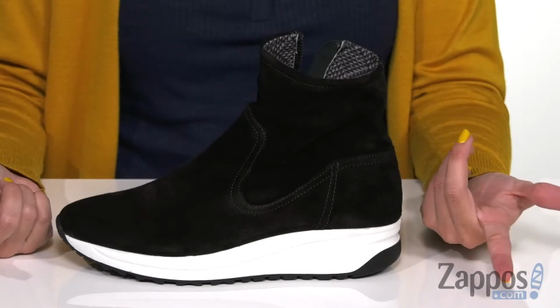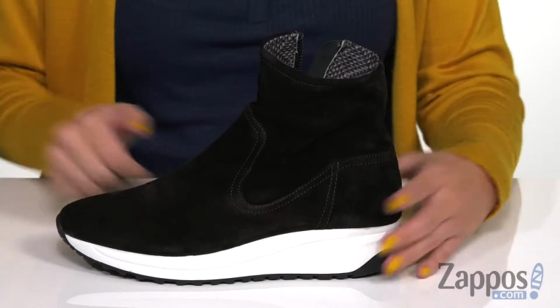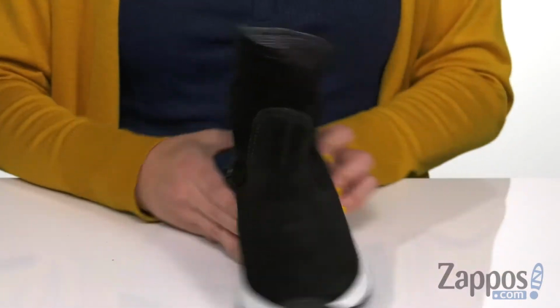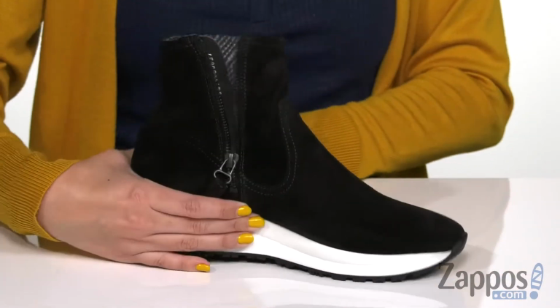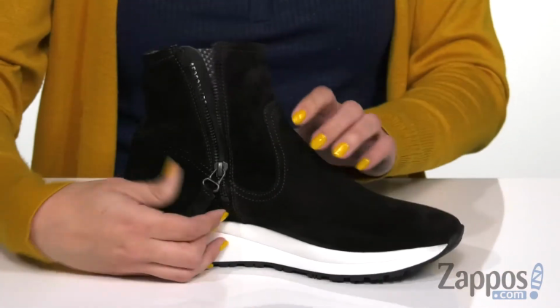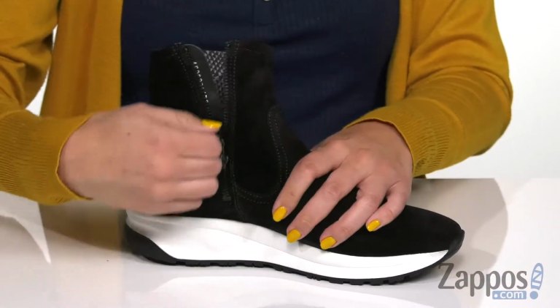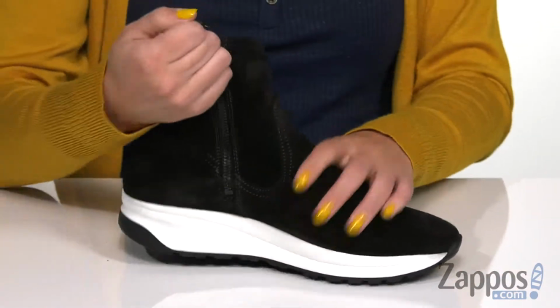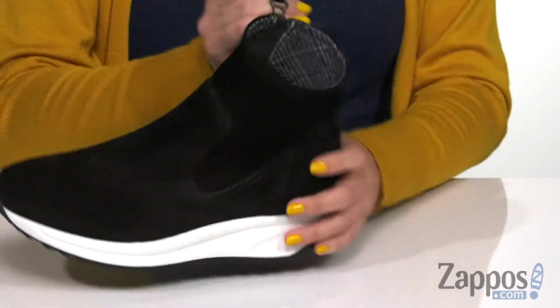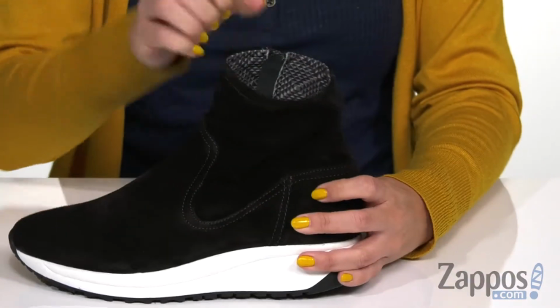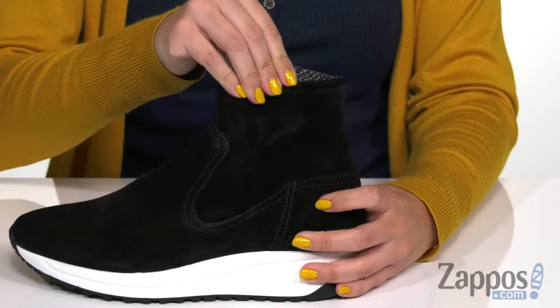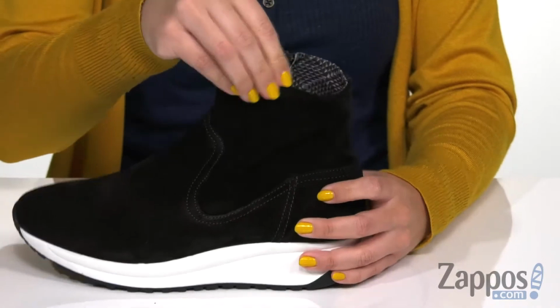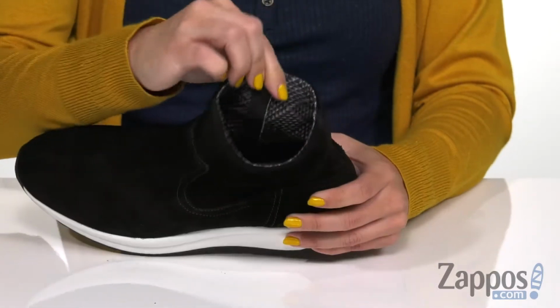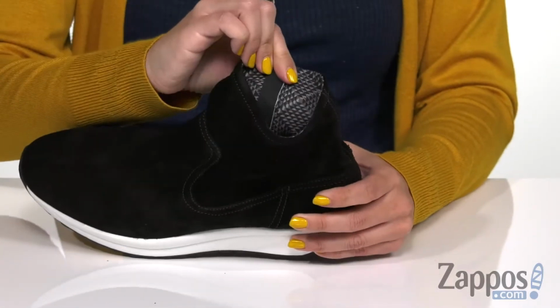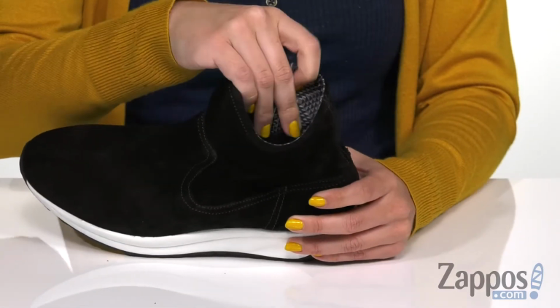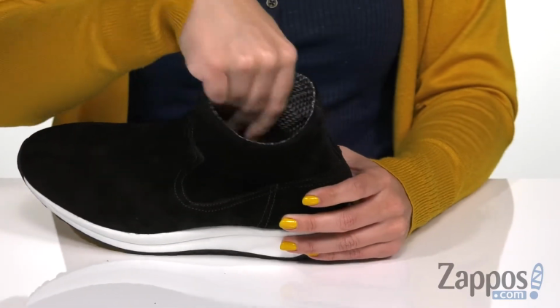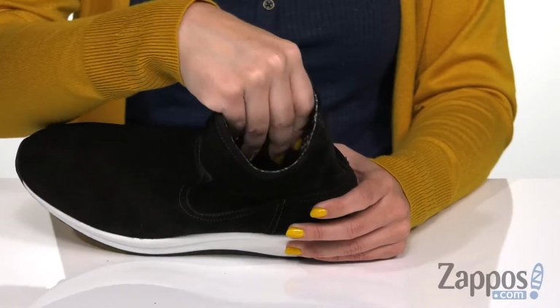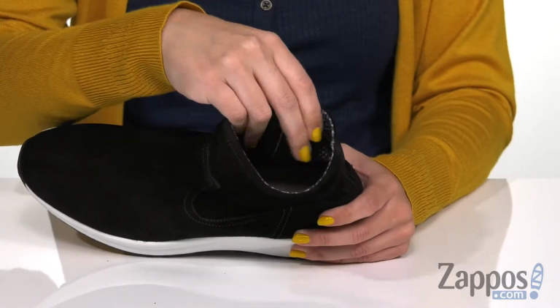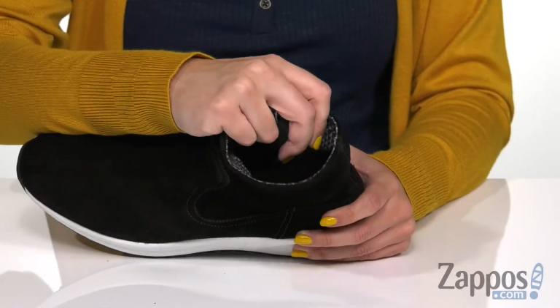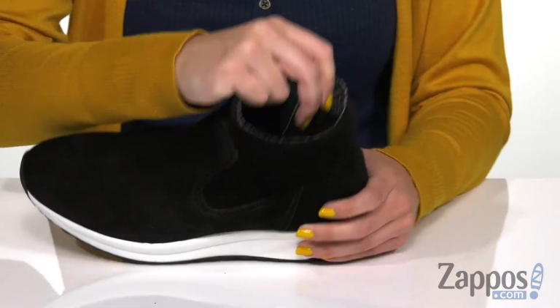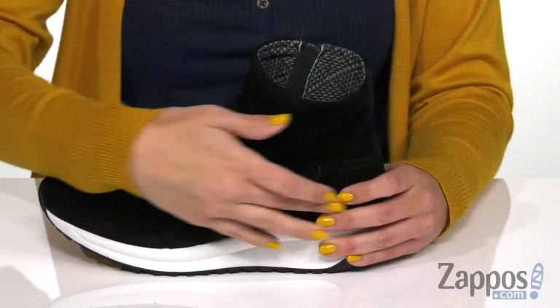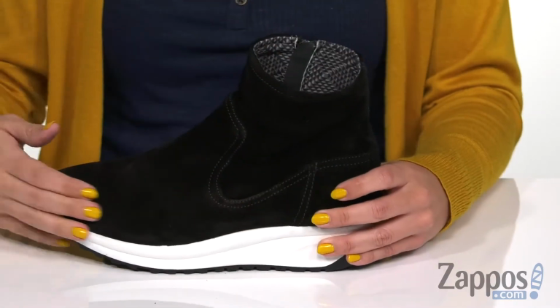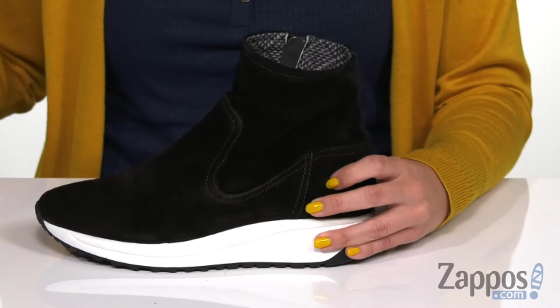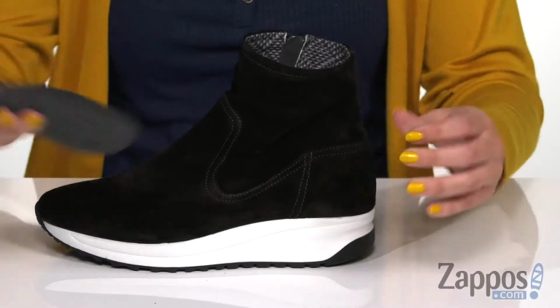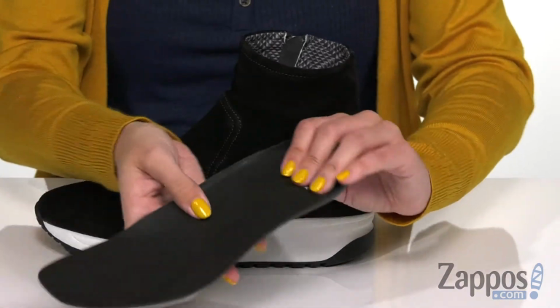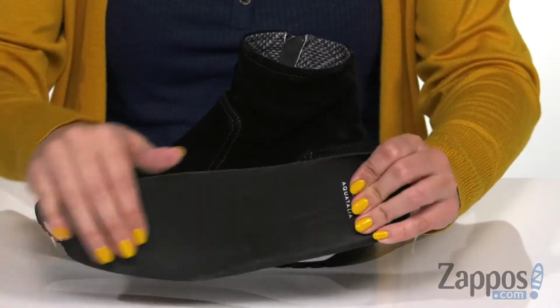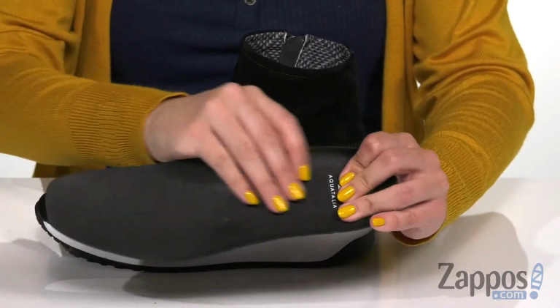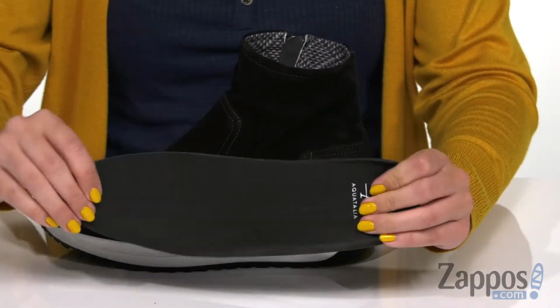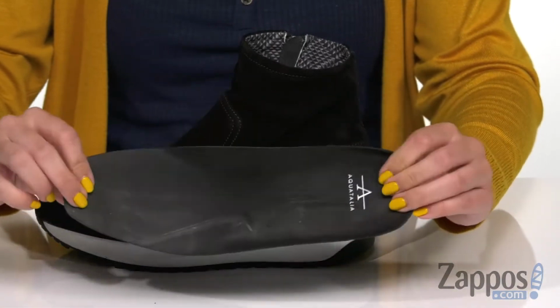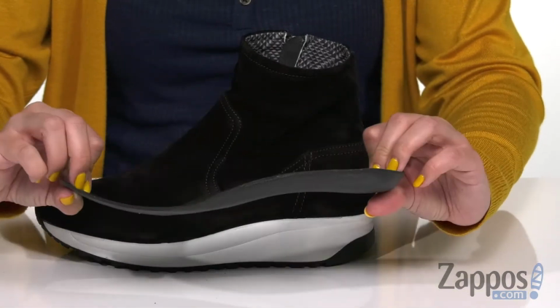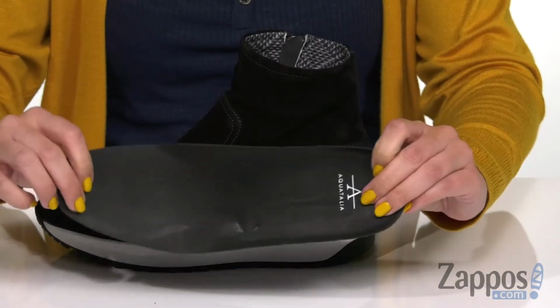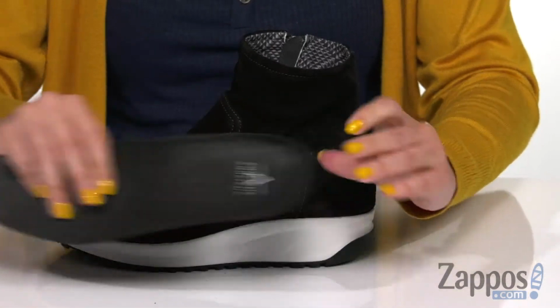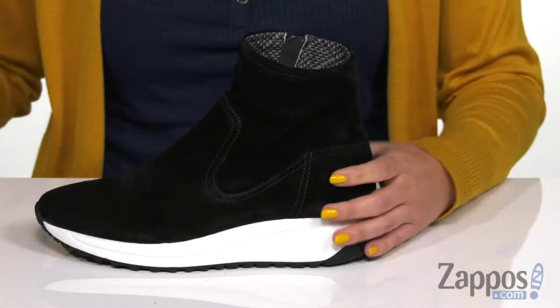It does have a zip-up closure at the side — I love that it goes up all the way around the ankle. Inside has a fun print, super soft textile lining, and you've got a cushioned insole that's actually removable. It's got that leather top line, so it's breathable, and has a great shape to it.